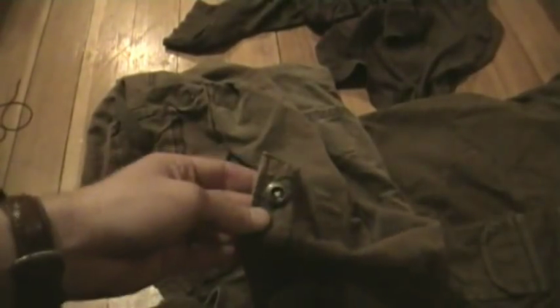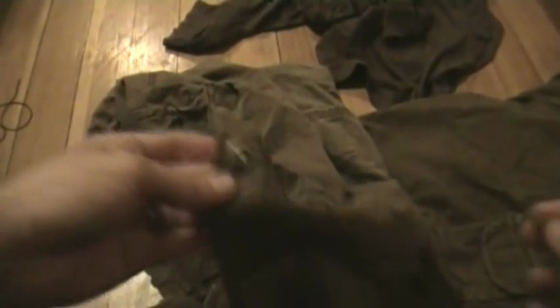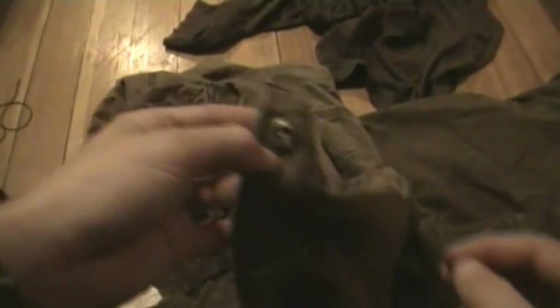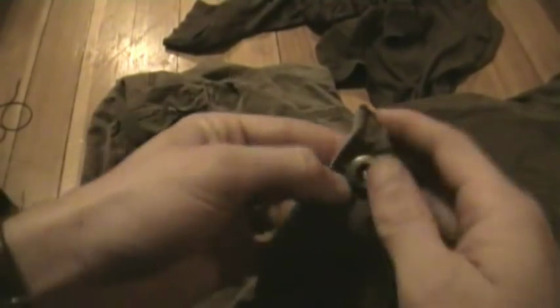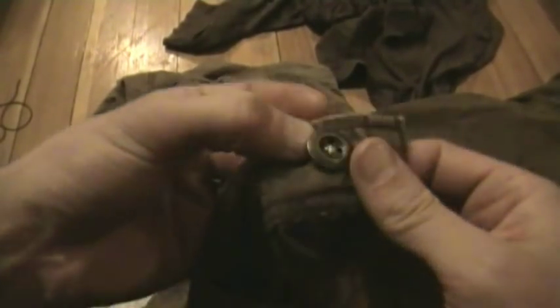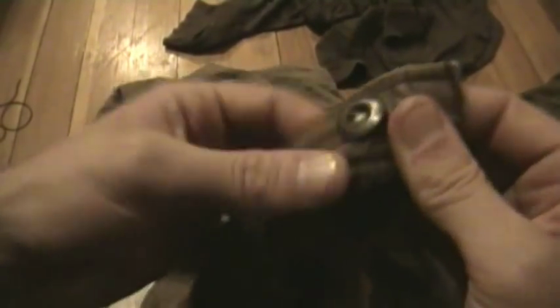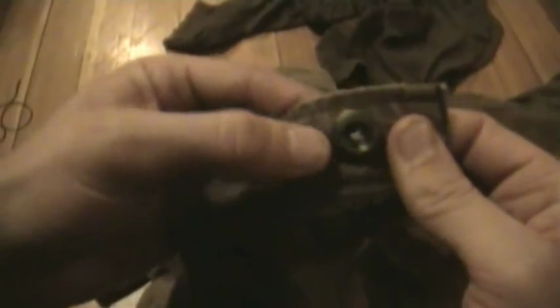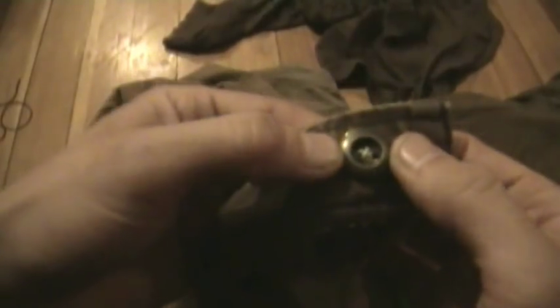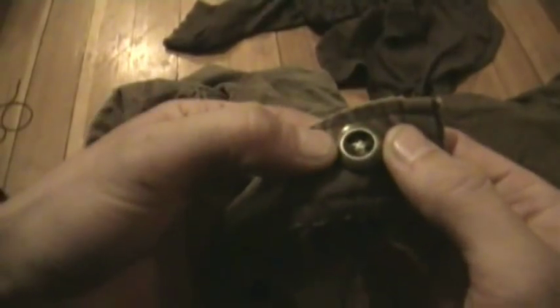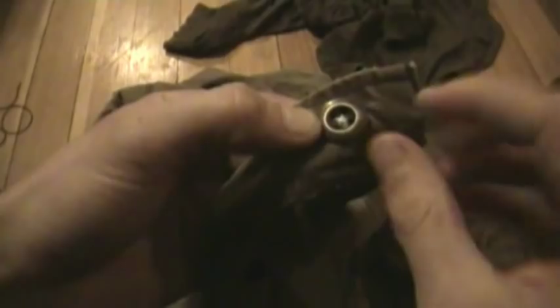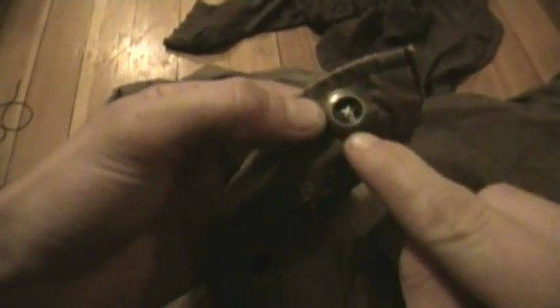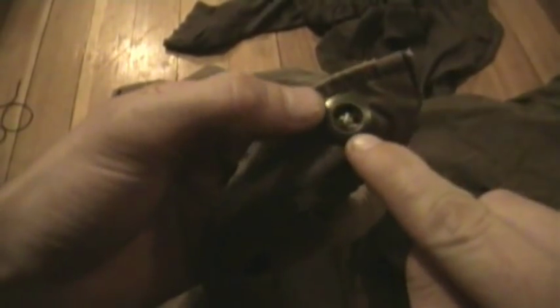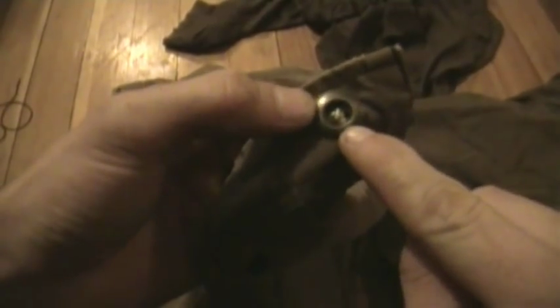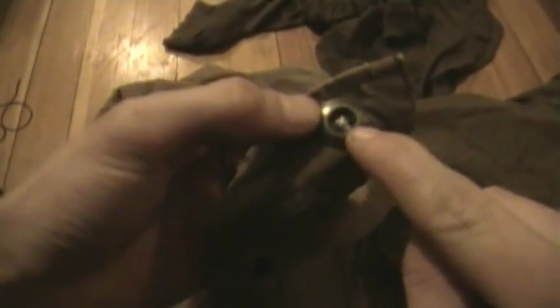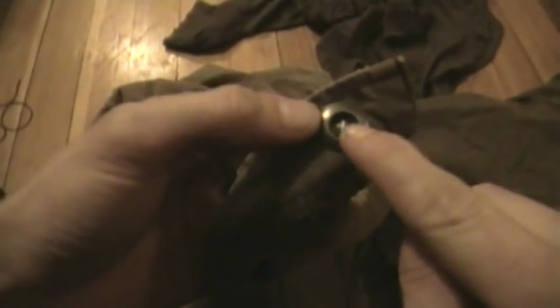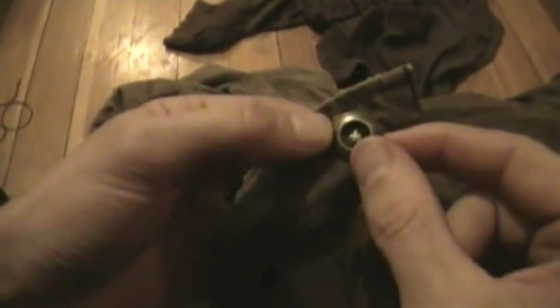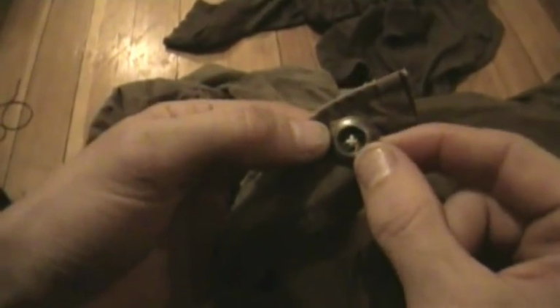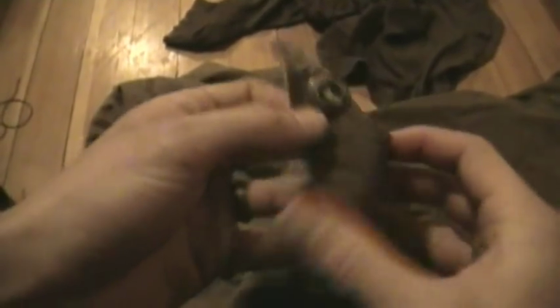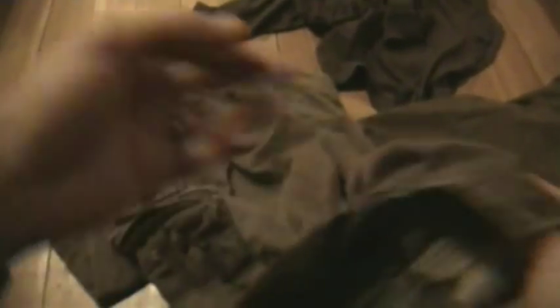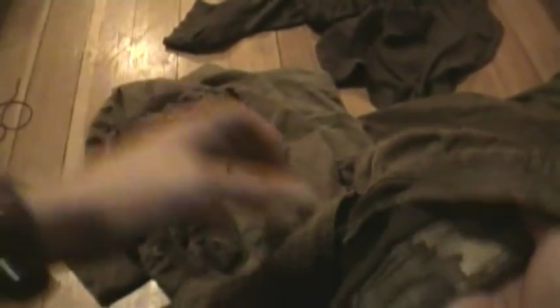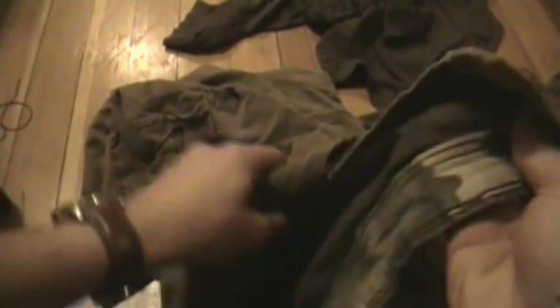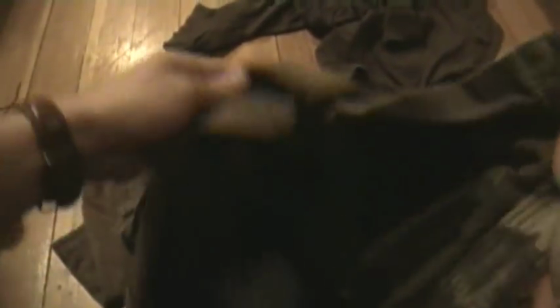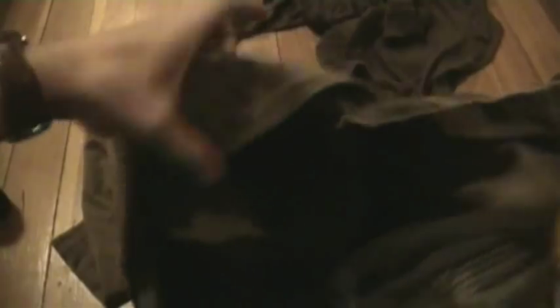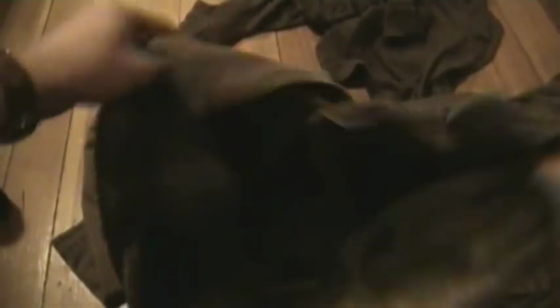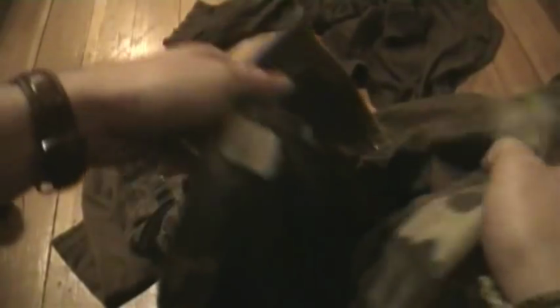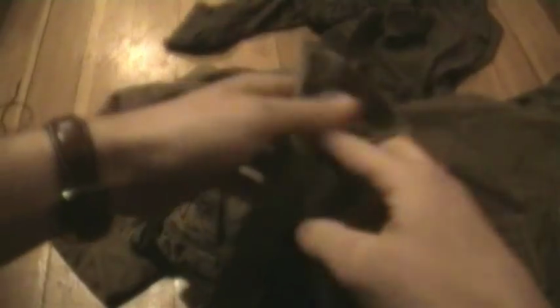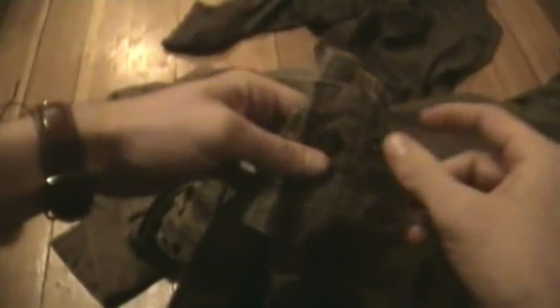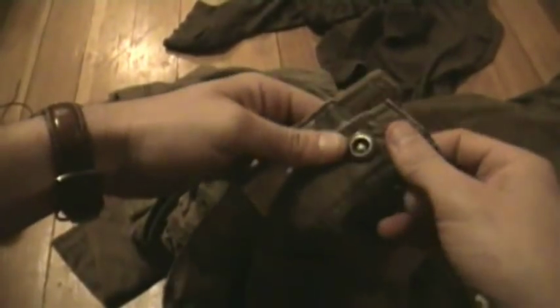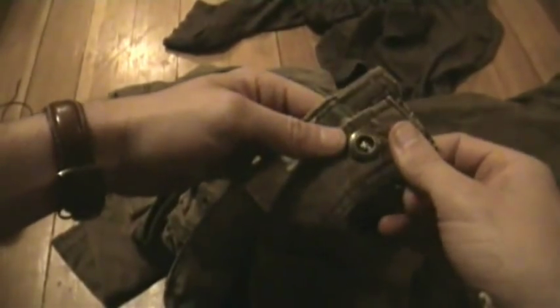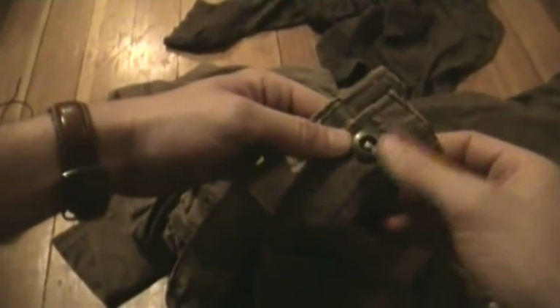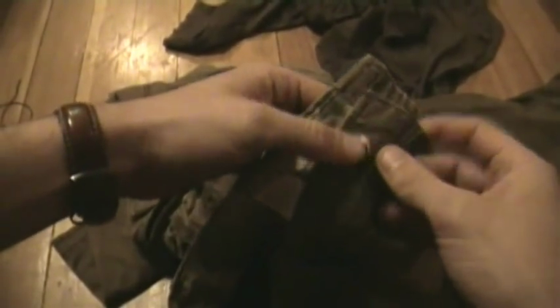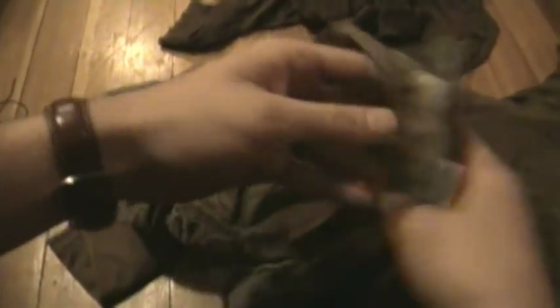Let's talk about hand sewing for a sec. I just used some artificial sinew this time to sew my button back on my pants. That was a quick fix in the field.